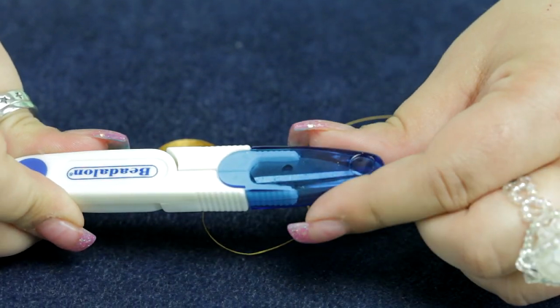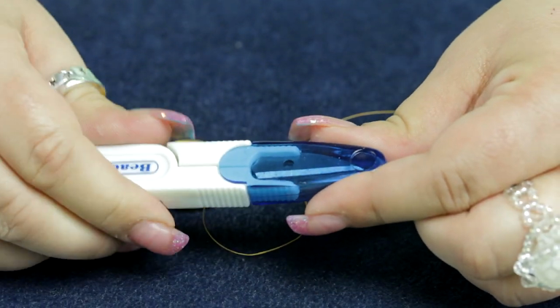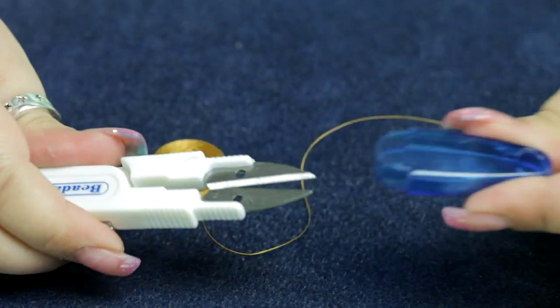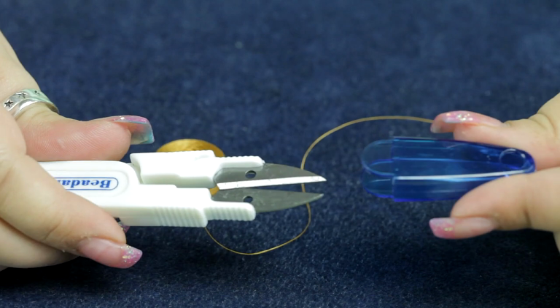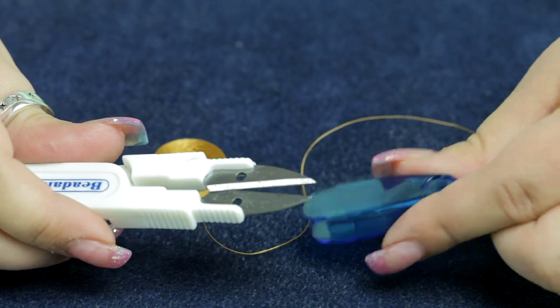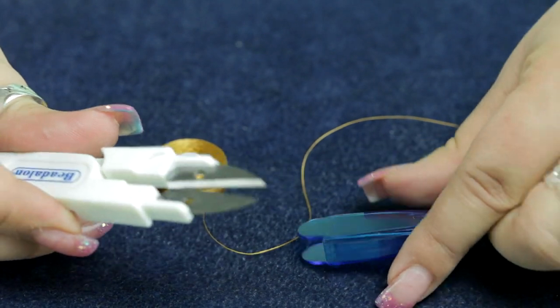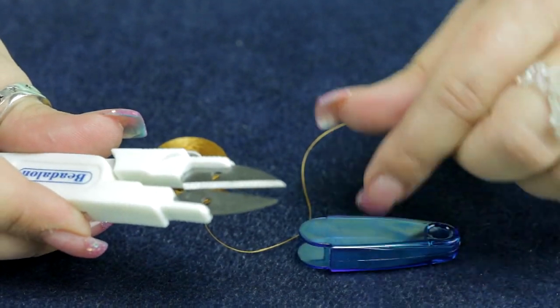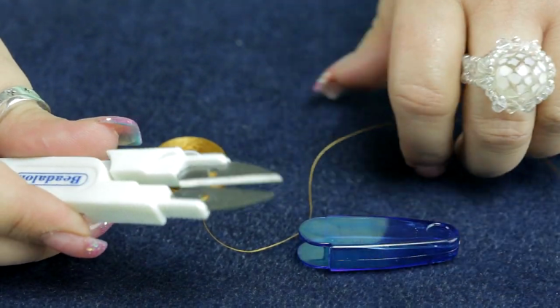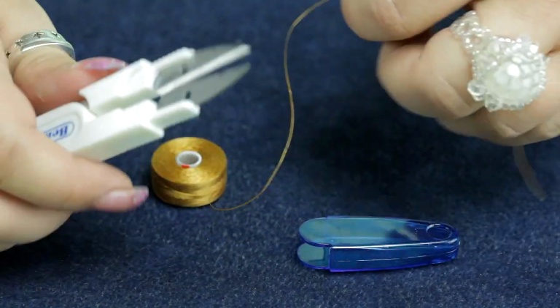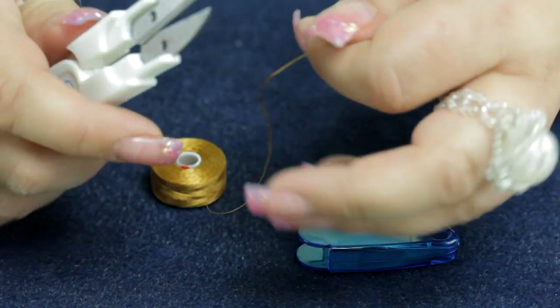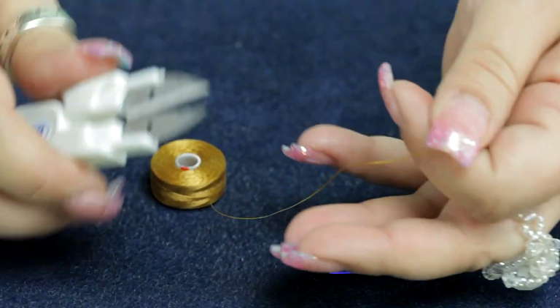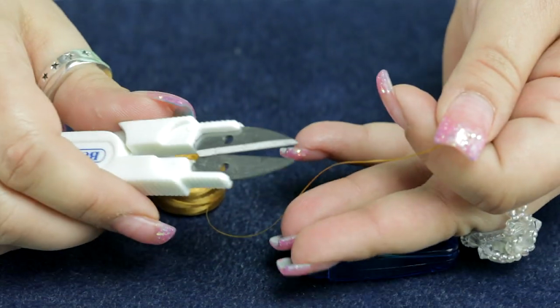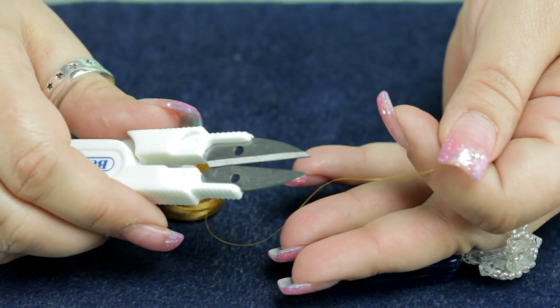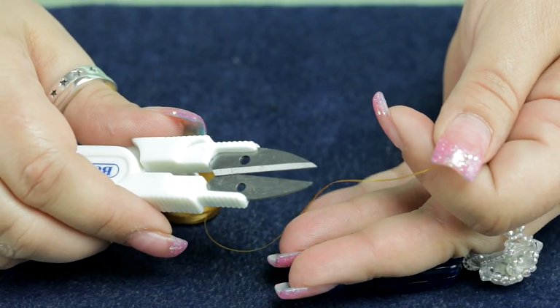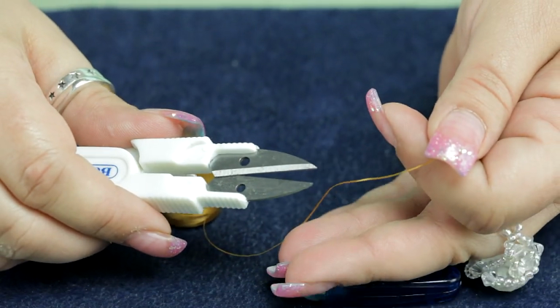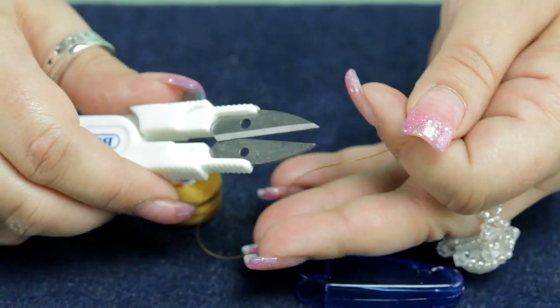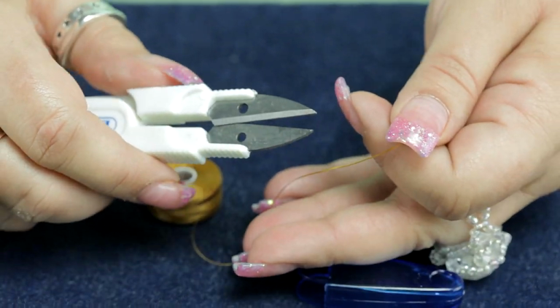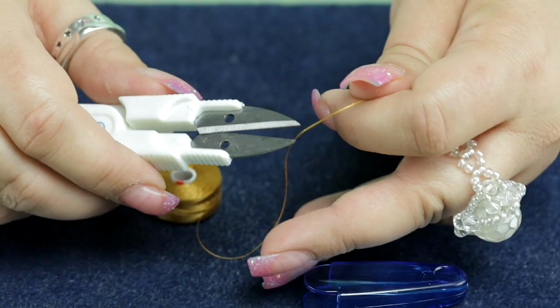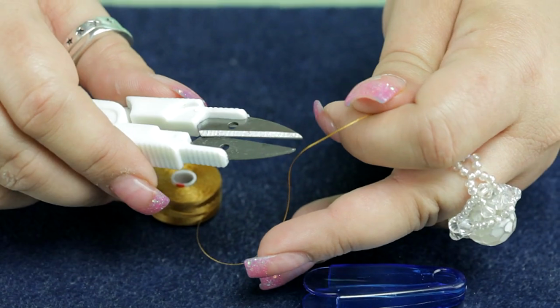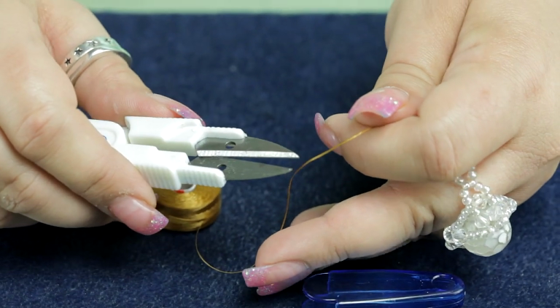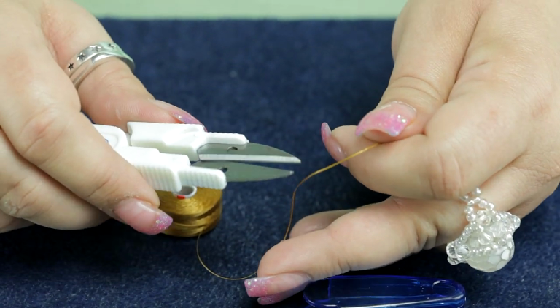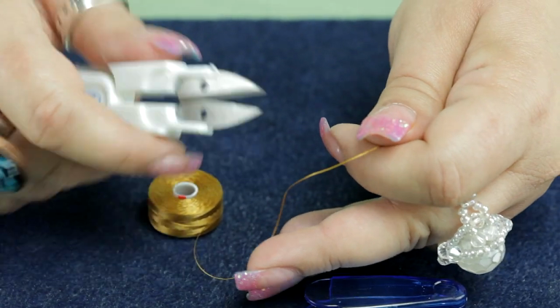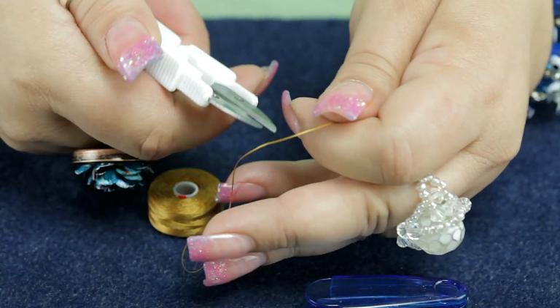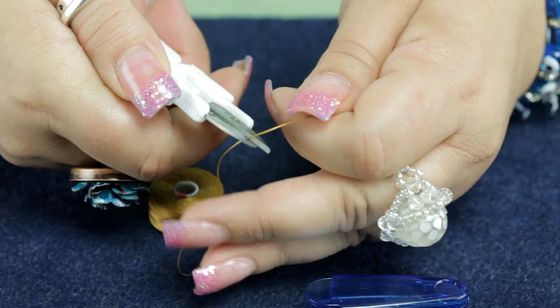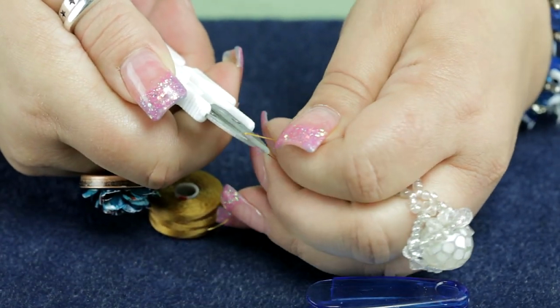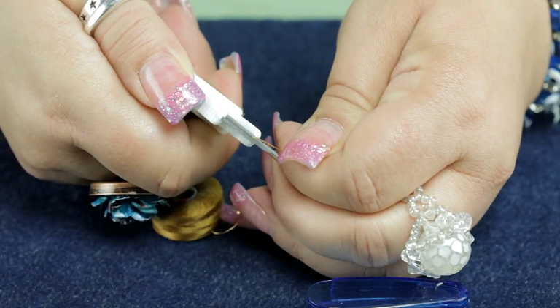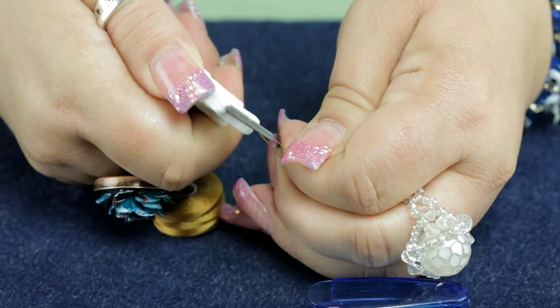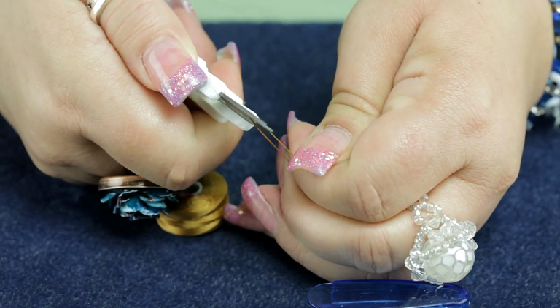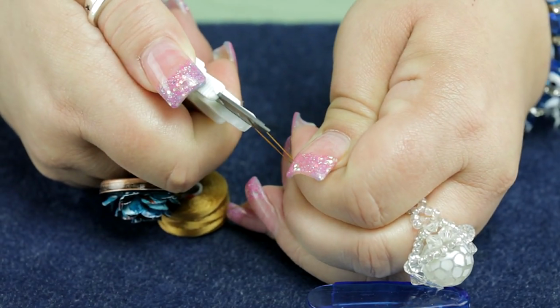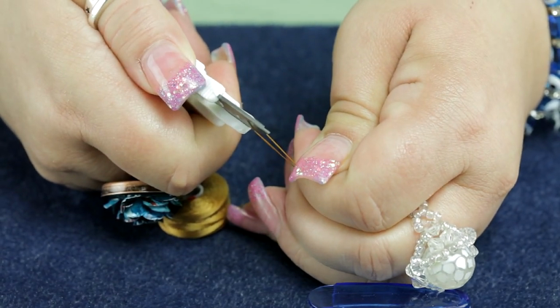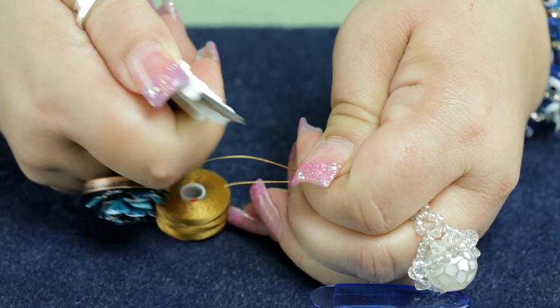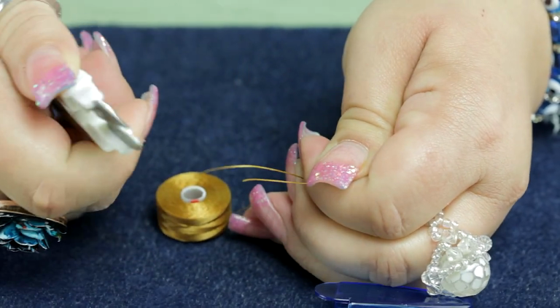Once you release the cover, it springs open. This is a good tool to cut beading threads, C-lawns, S-lawns, and that sort of thing. You just simply take it and snip.